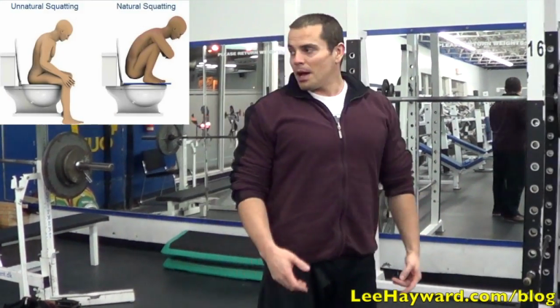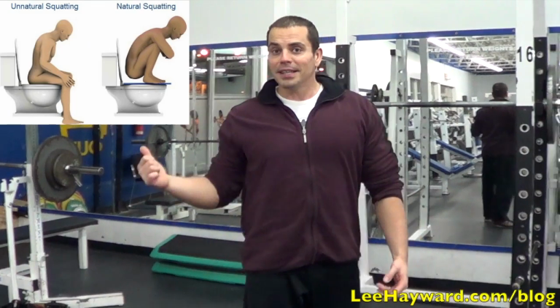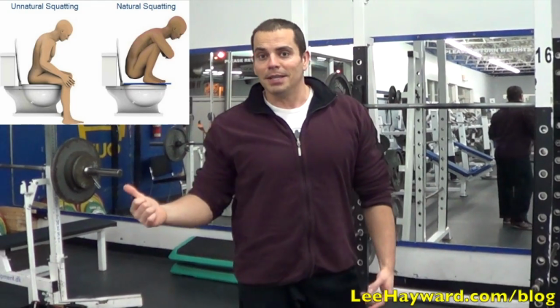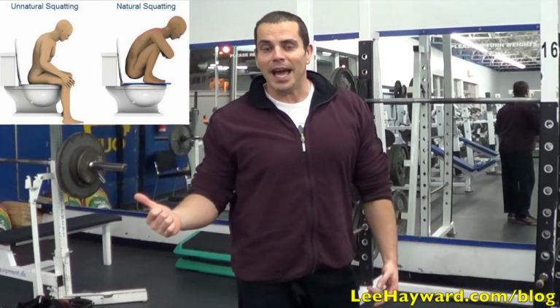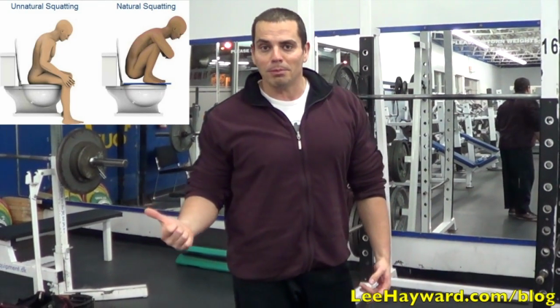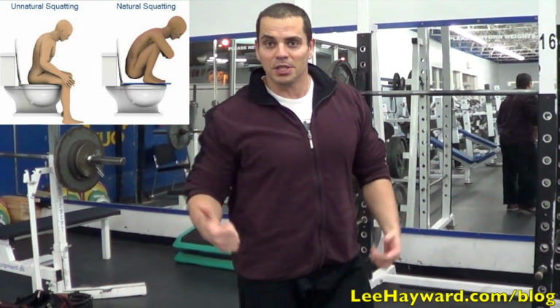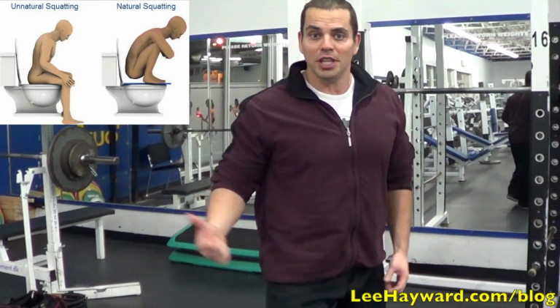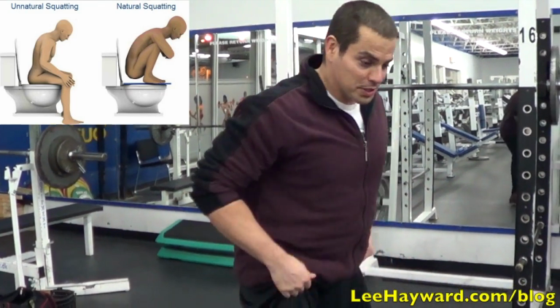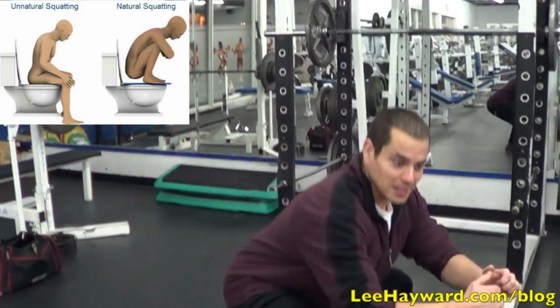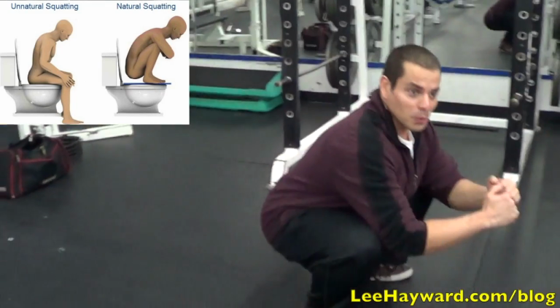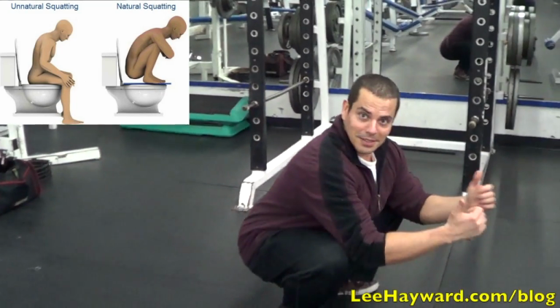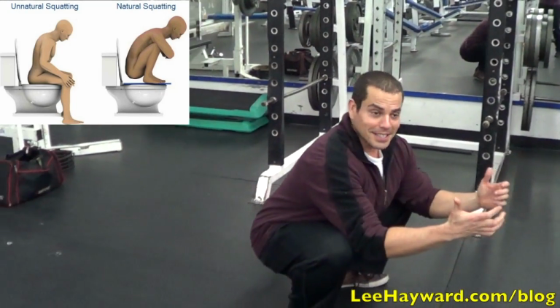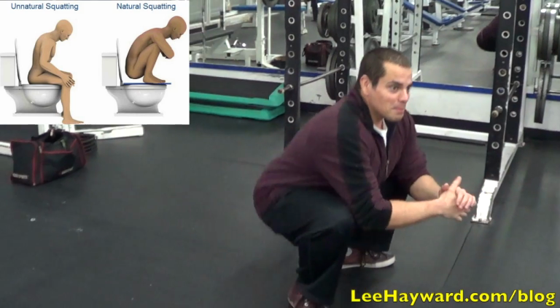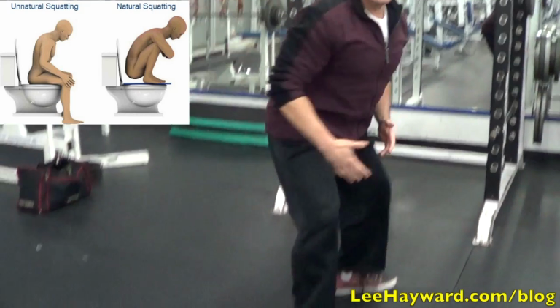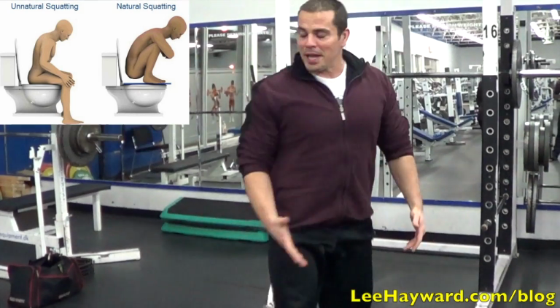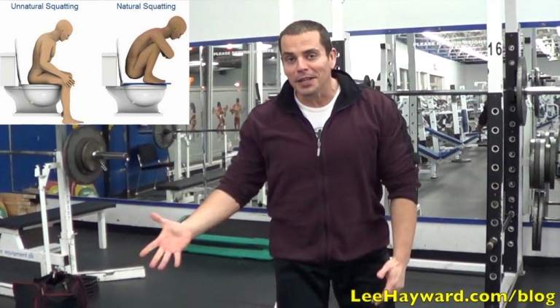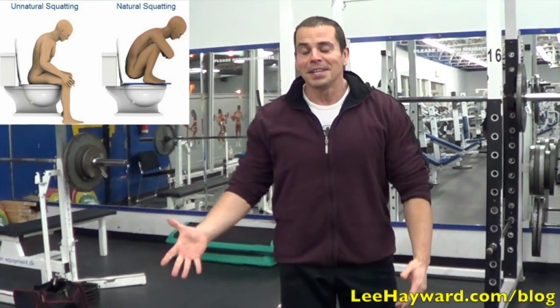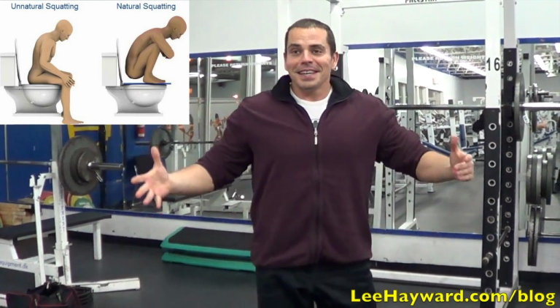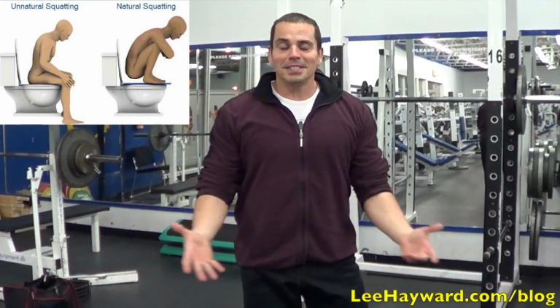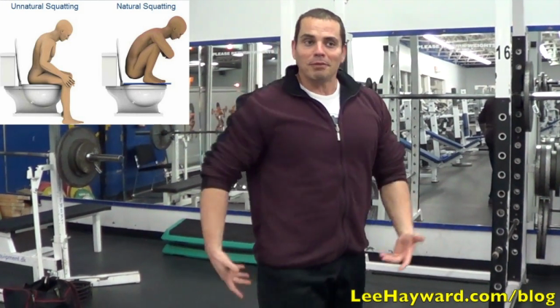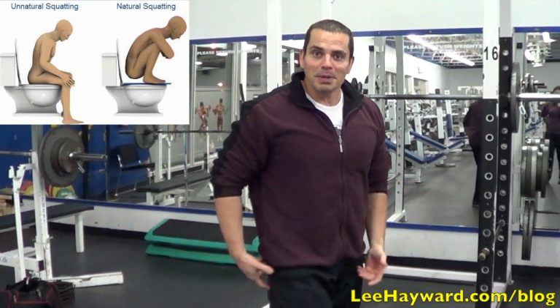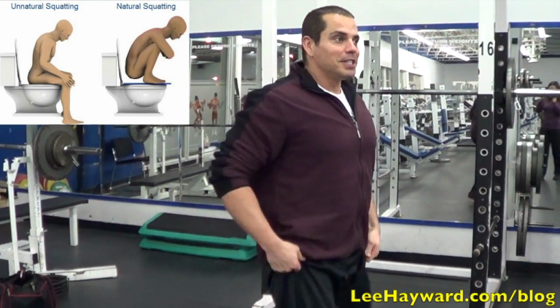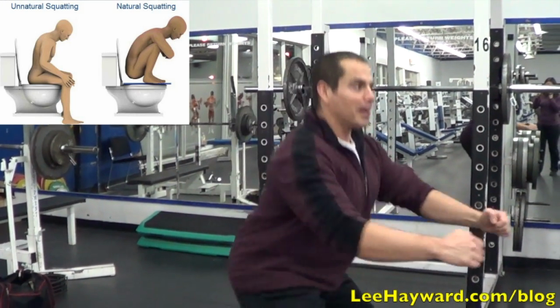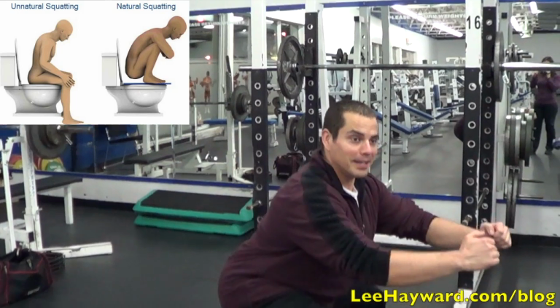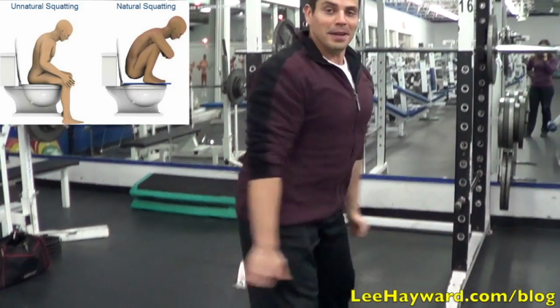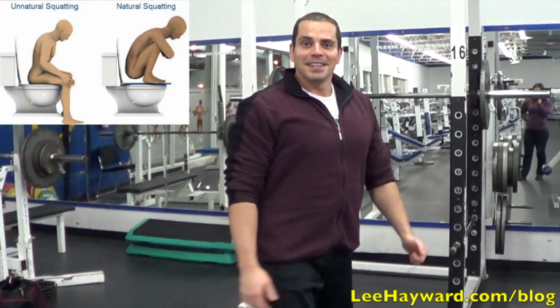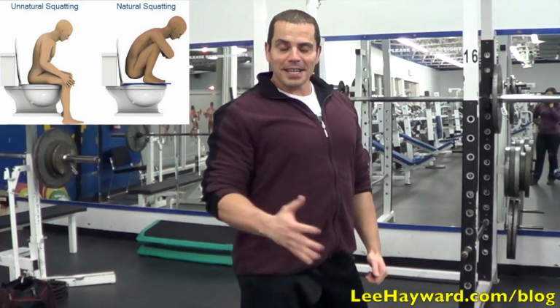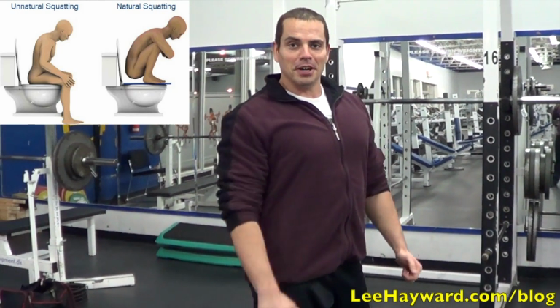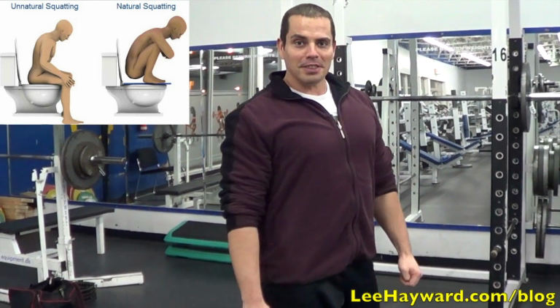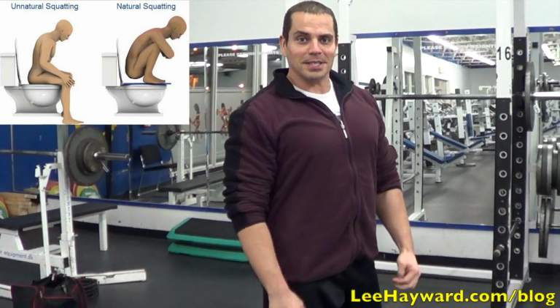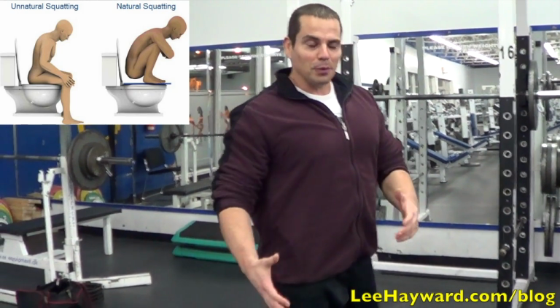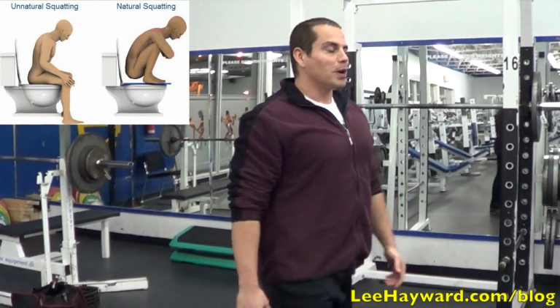Back in the day, nobody had problems with this because we used to squat in the woods, and you'd squat down like this. But these days, when we have toilets, you don't have the flexibility — you're only used to squatting halfway down. So you've got to get back to your hunter-gatherer days where you can do a full squat.